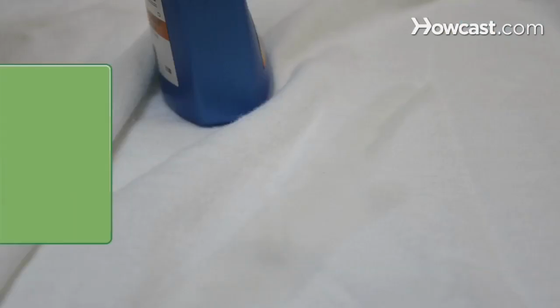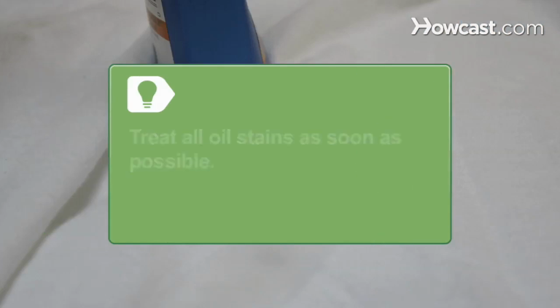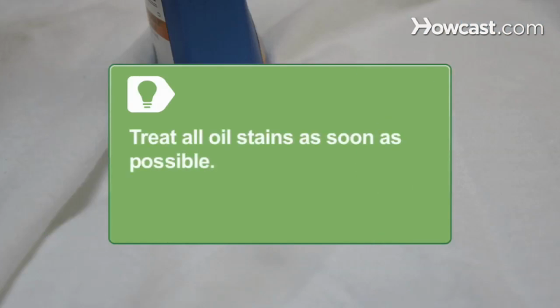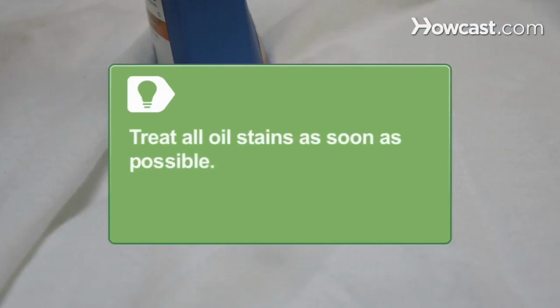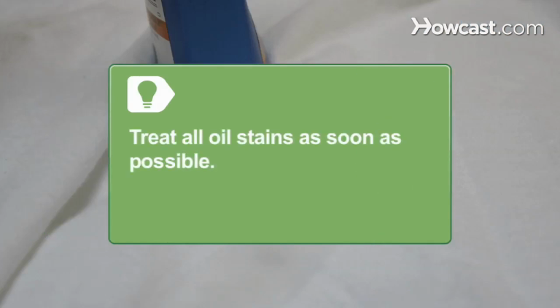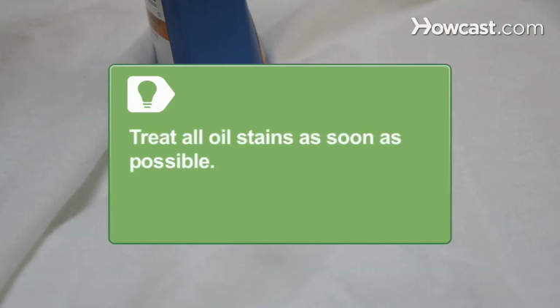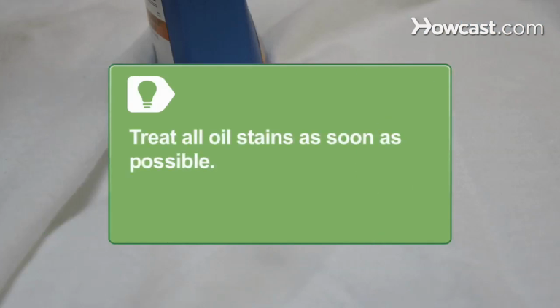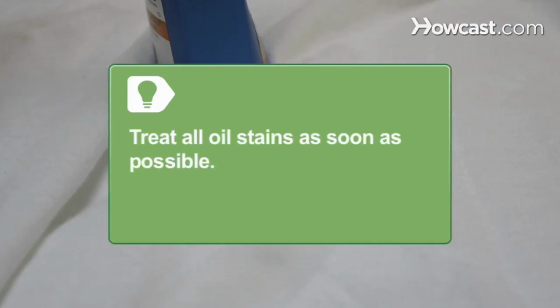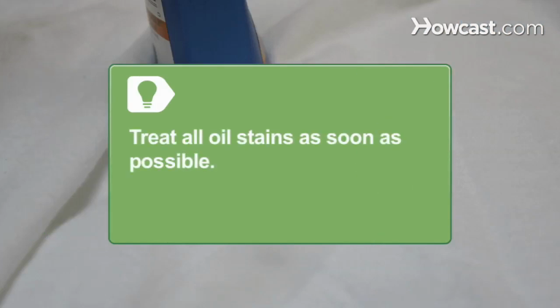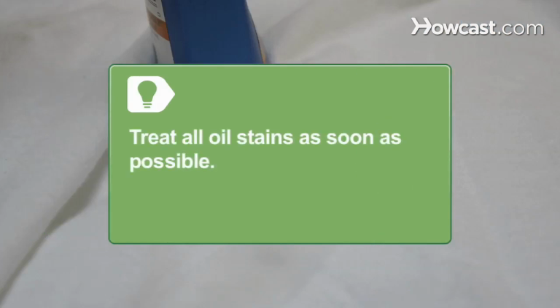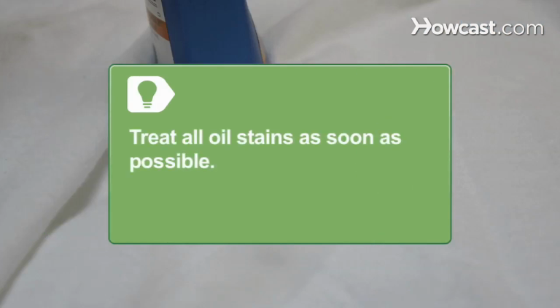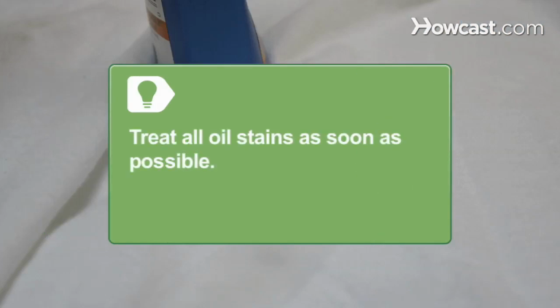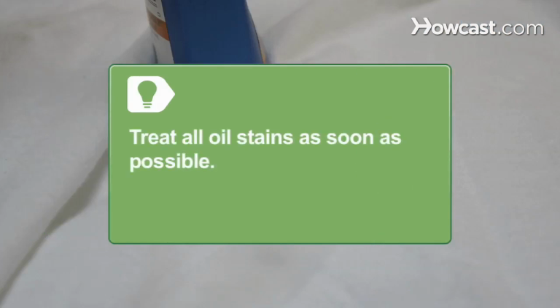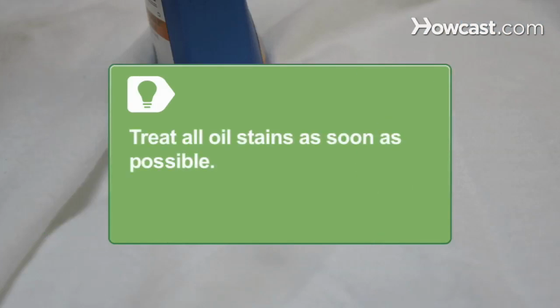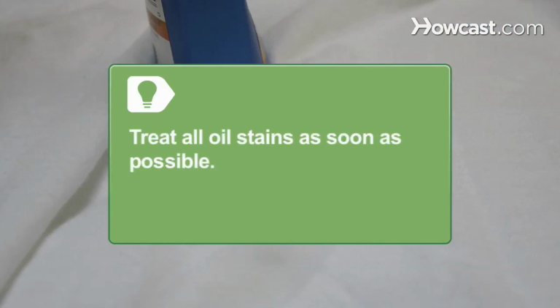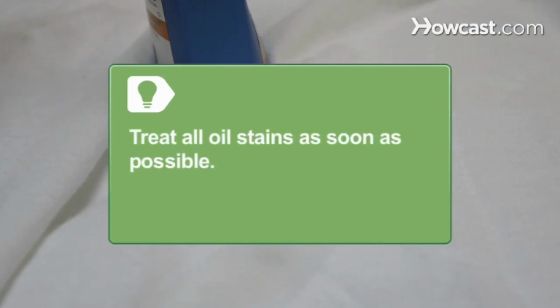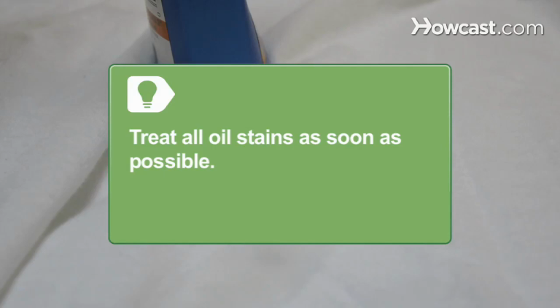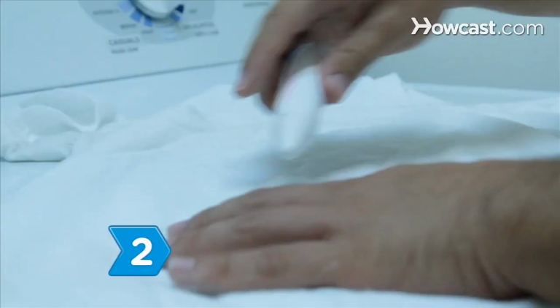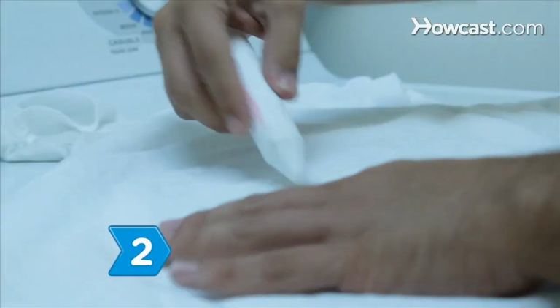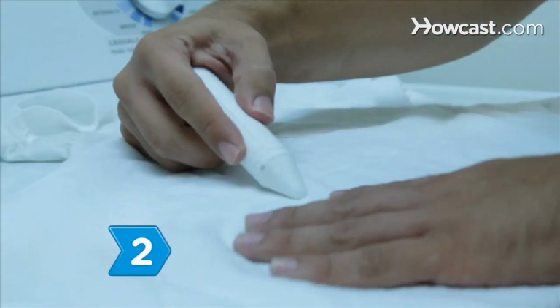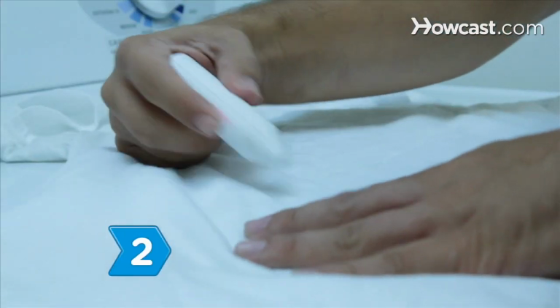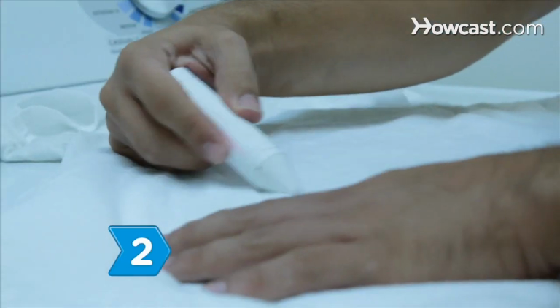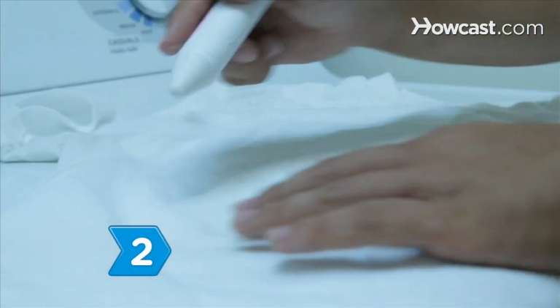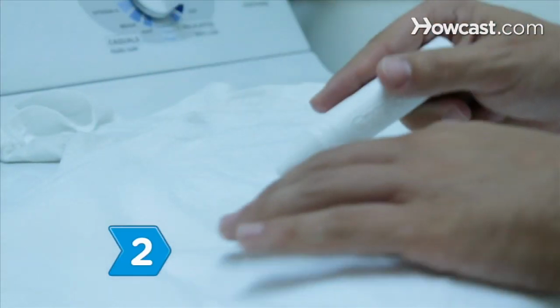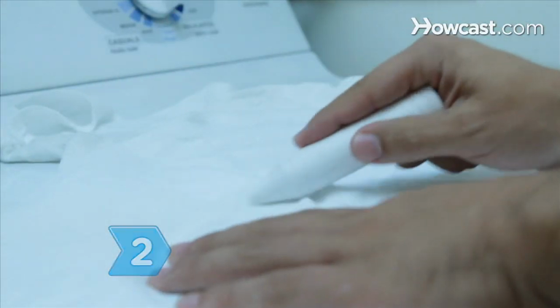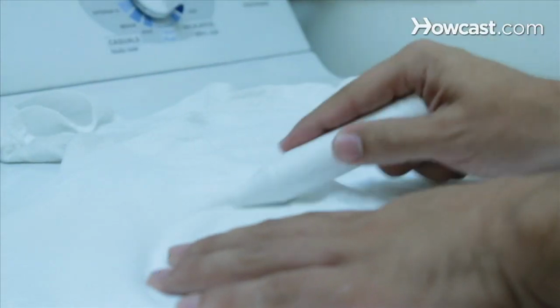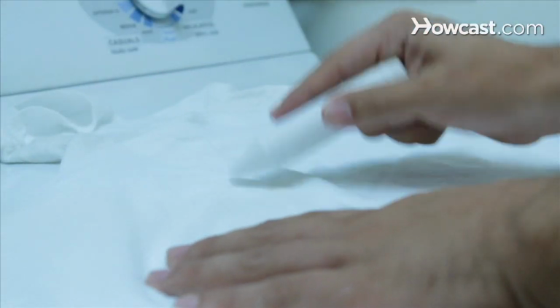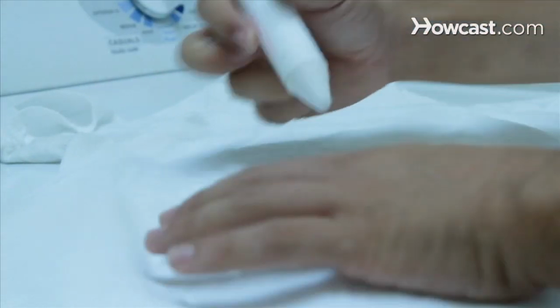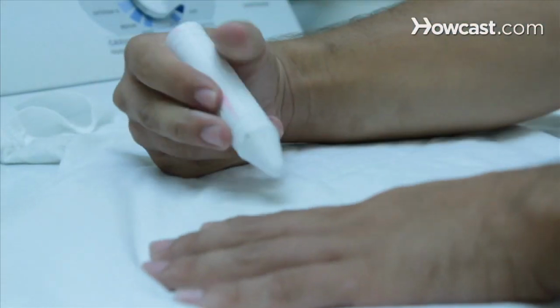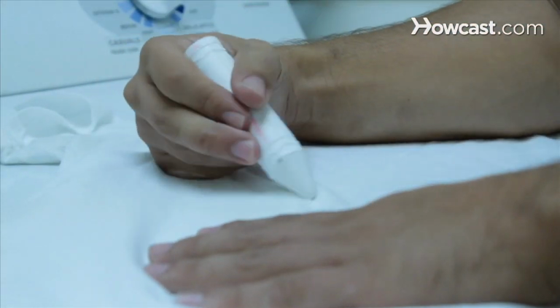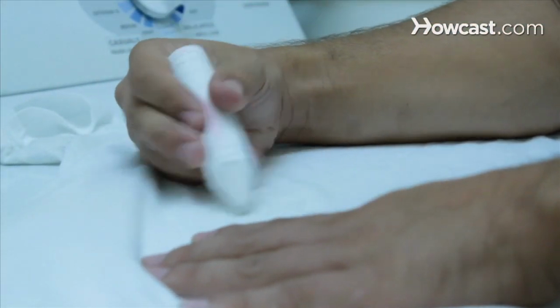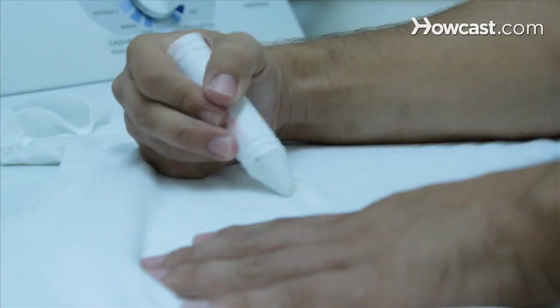Treat all oil stains as soon as possible — the stain will be harder to remove once it's laundered. Step 2. Rub a little chalk onto the clothing before laundering. The chalk will absorb the oil.